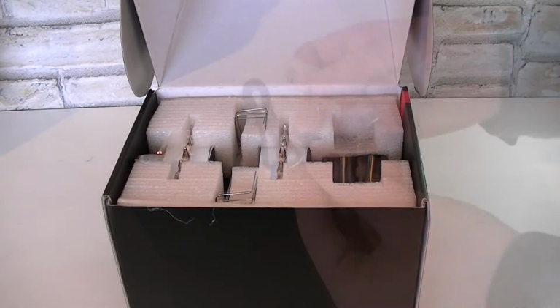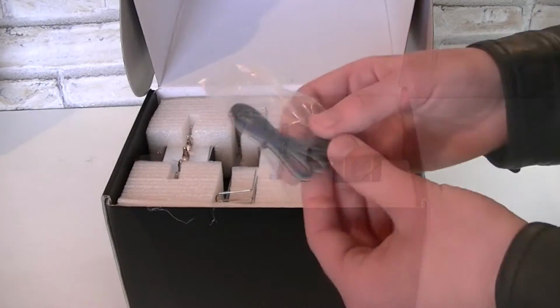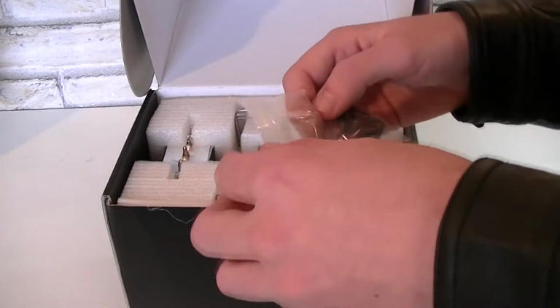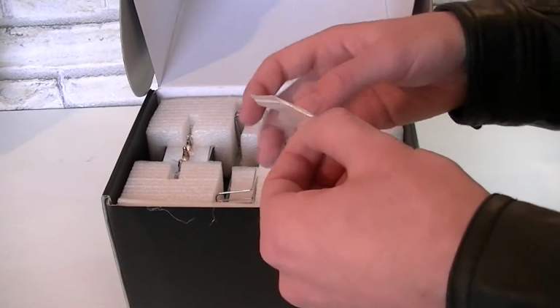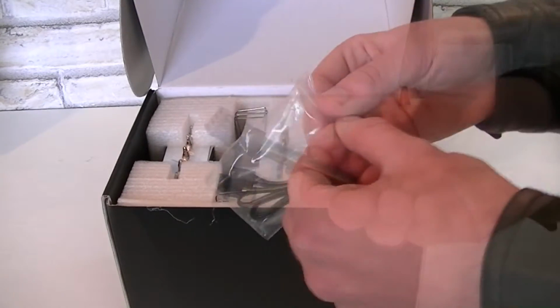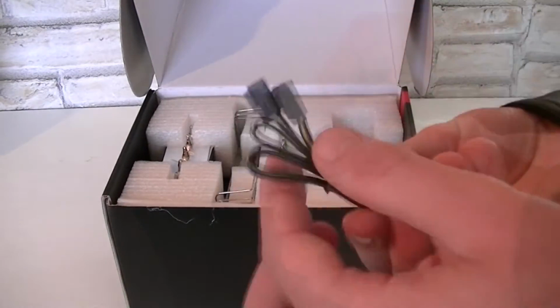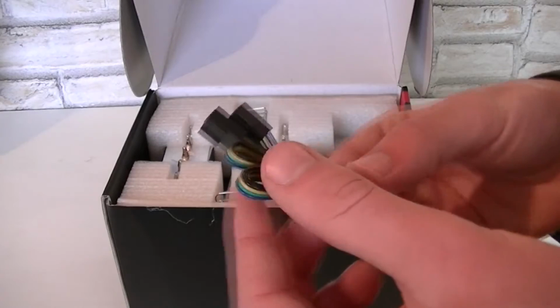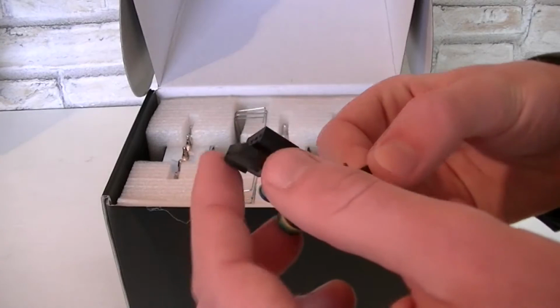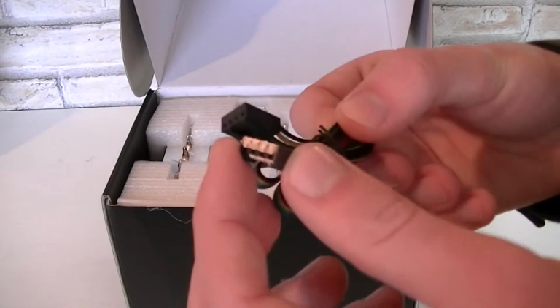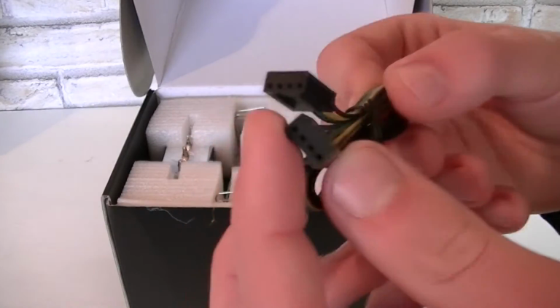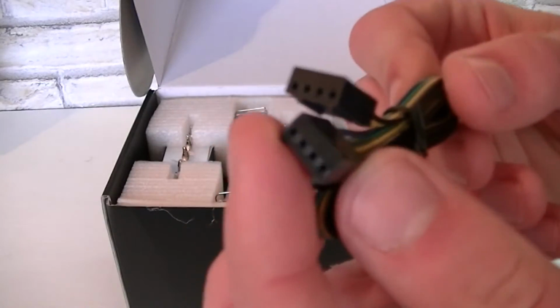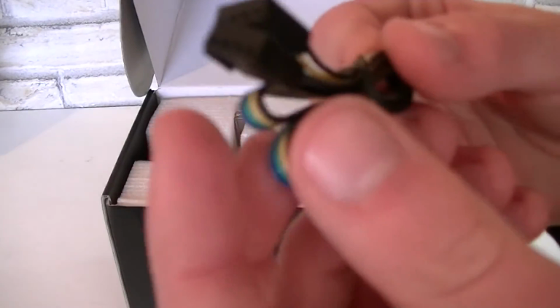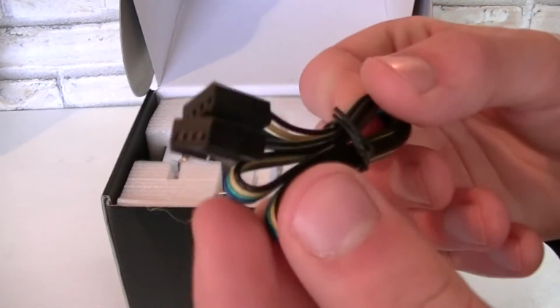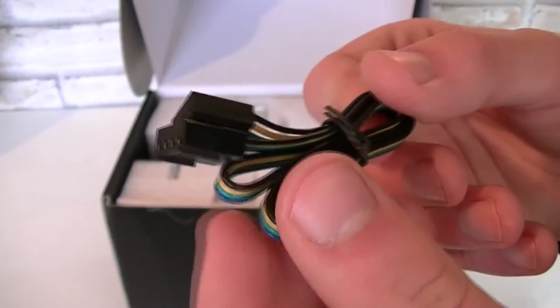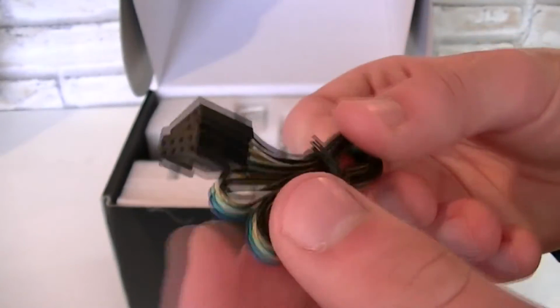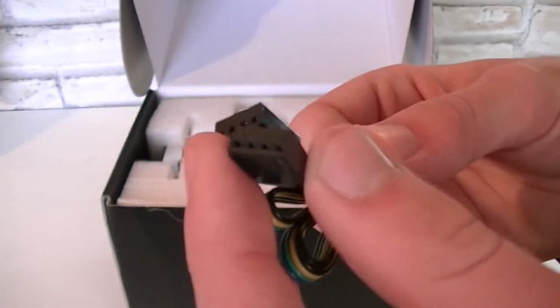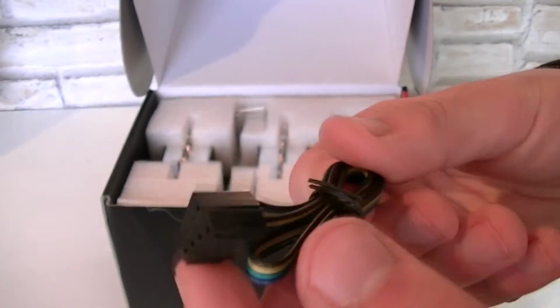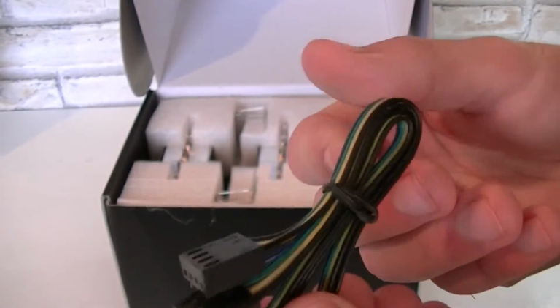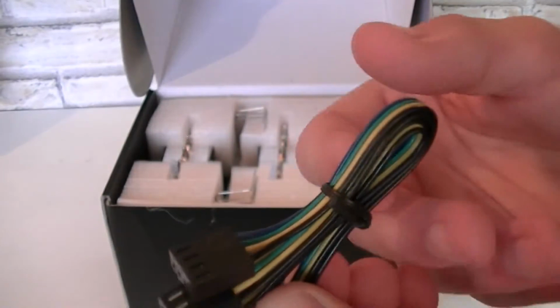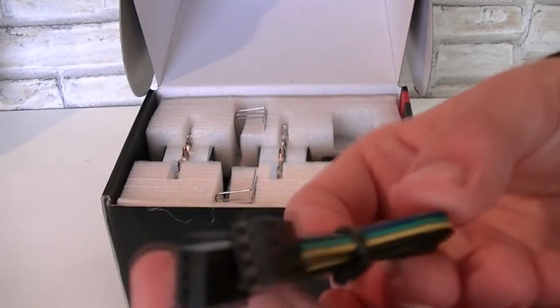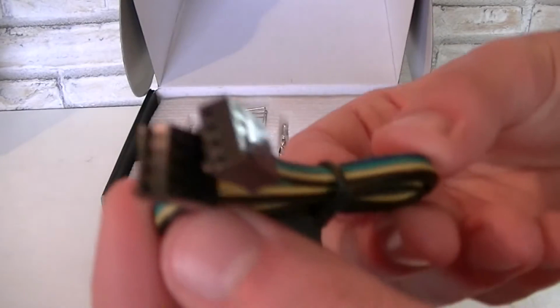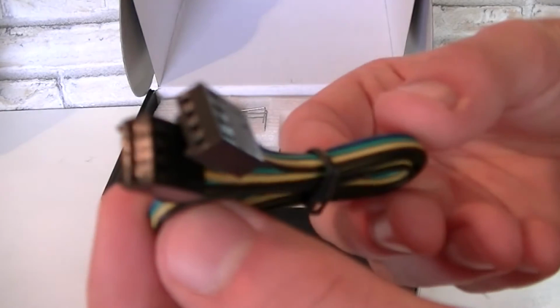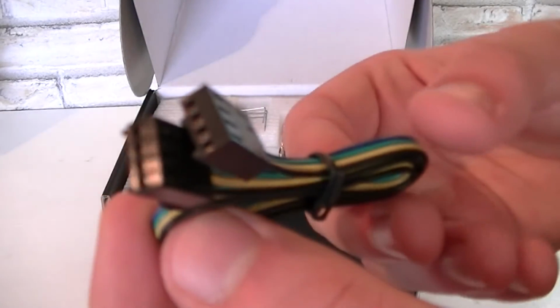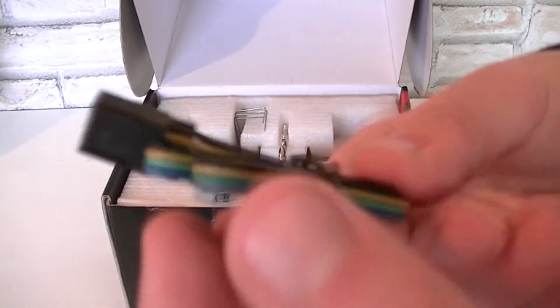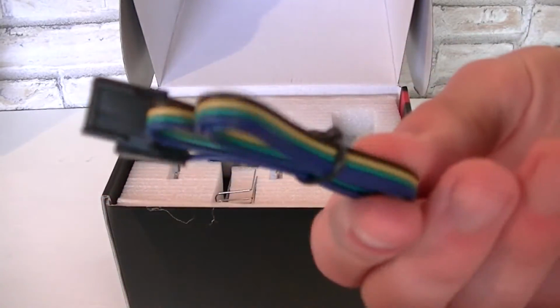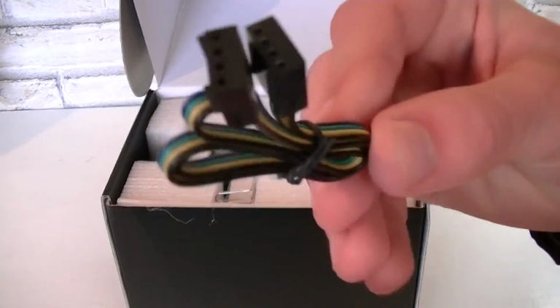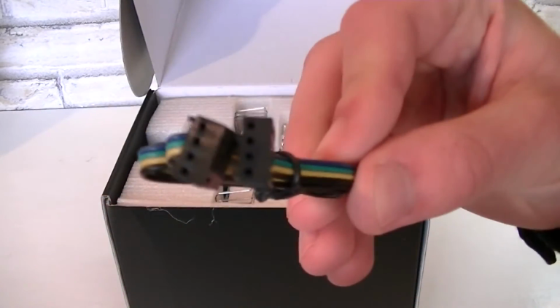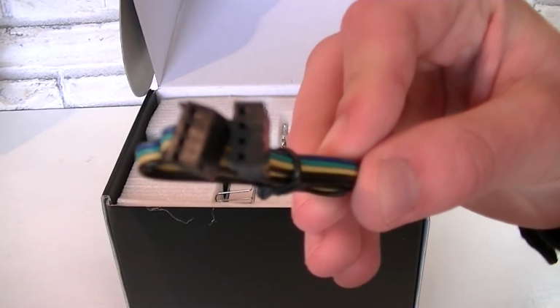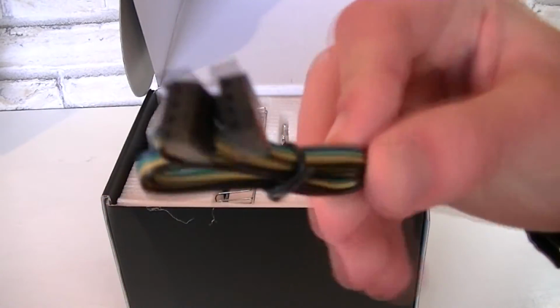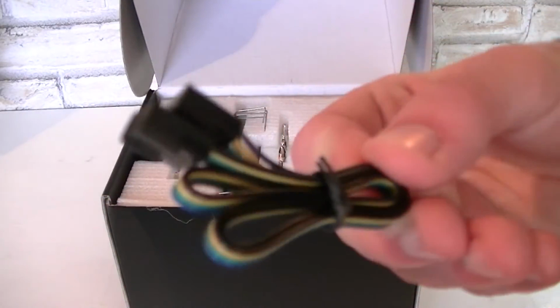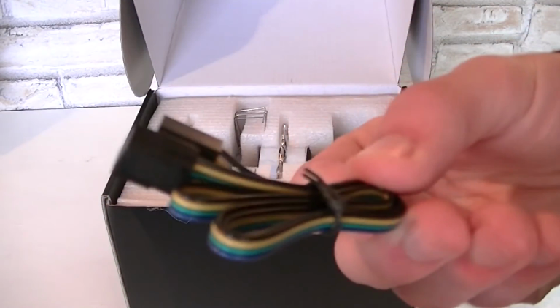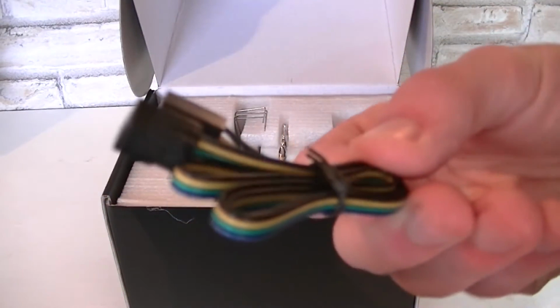Then here's the cable for the PWM and VR function controller. To be honest I'm a little disappointed here — the cables are not sleeved and are not even black. At this price point I would have expected that.